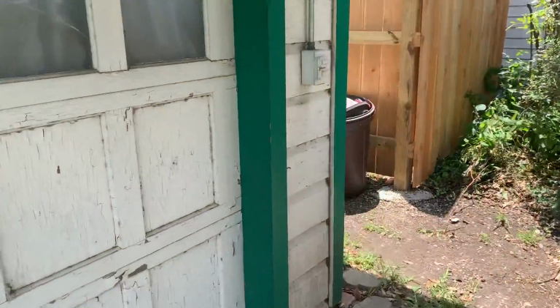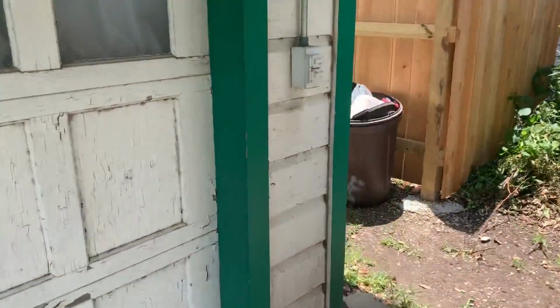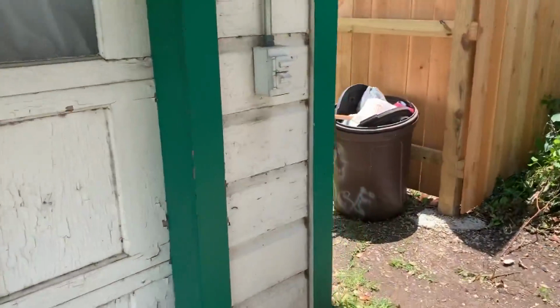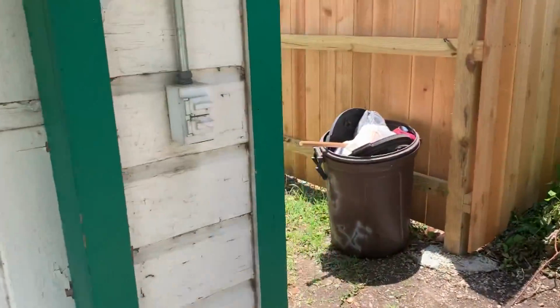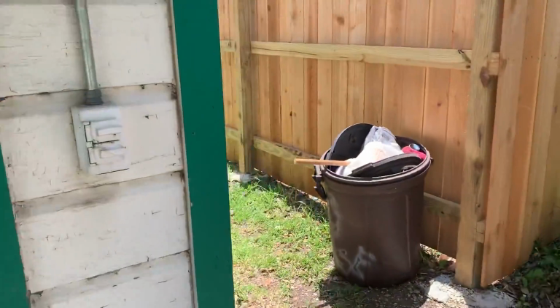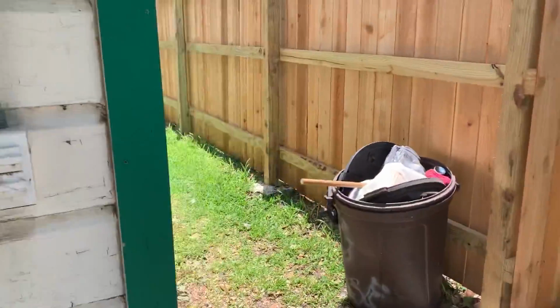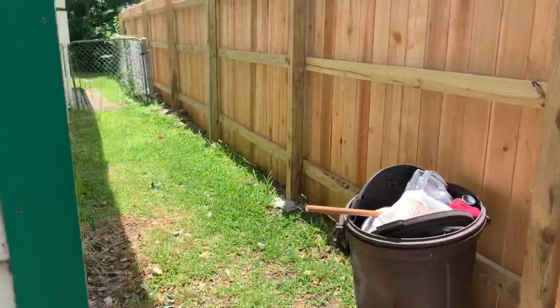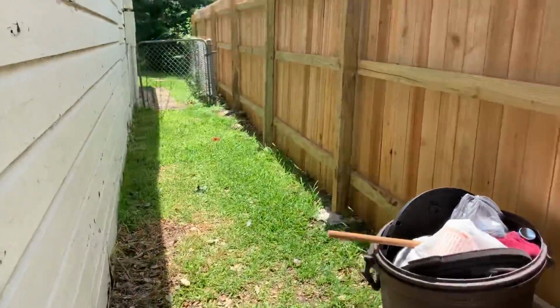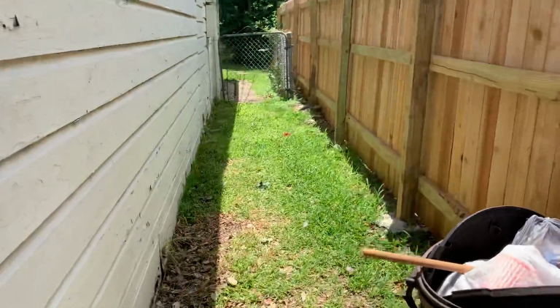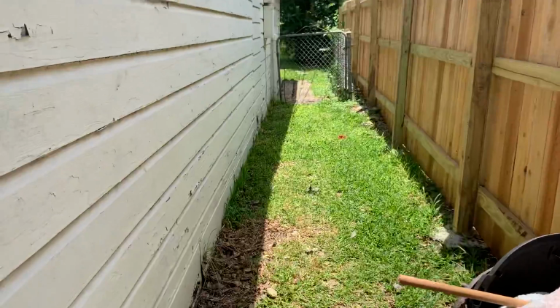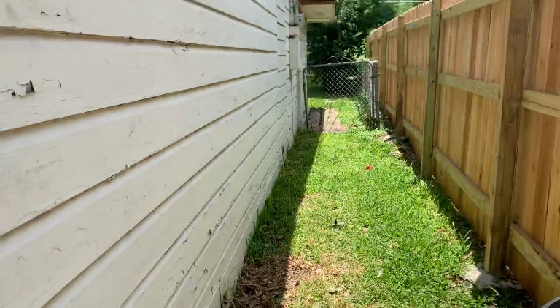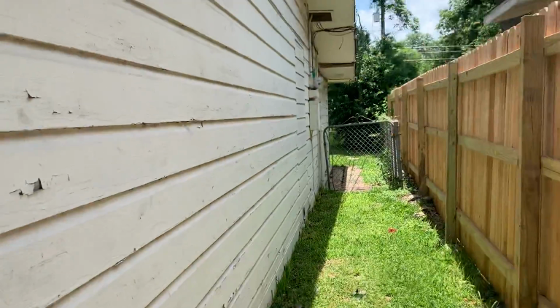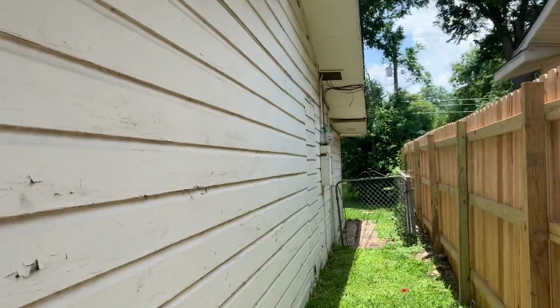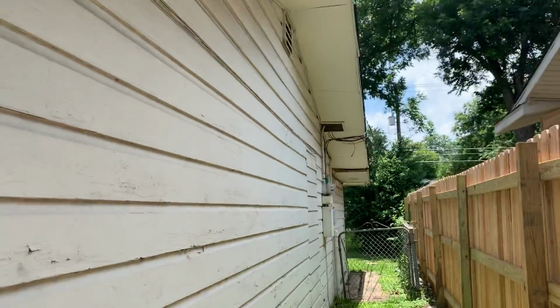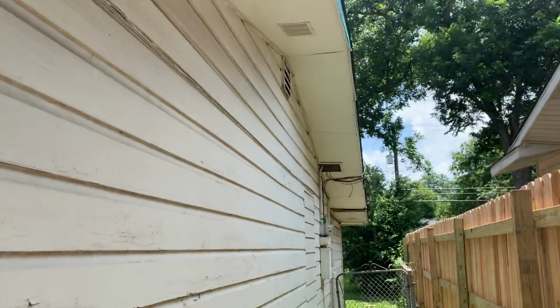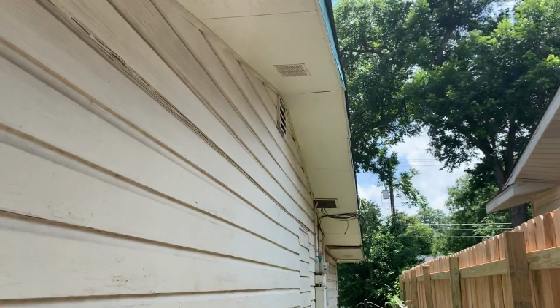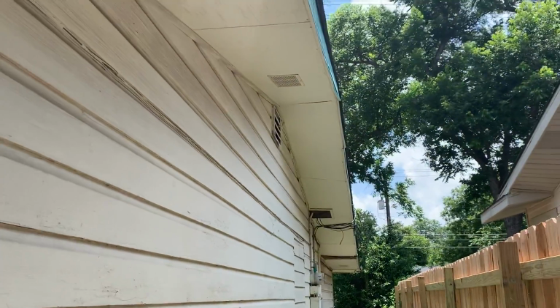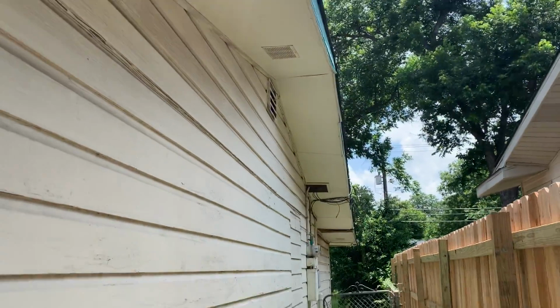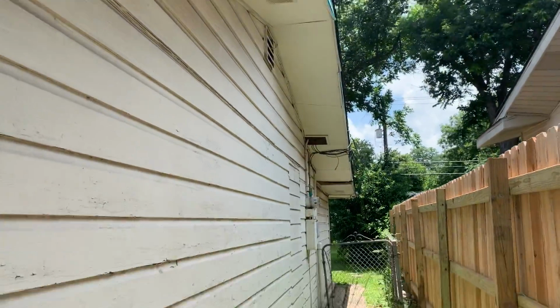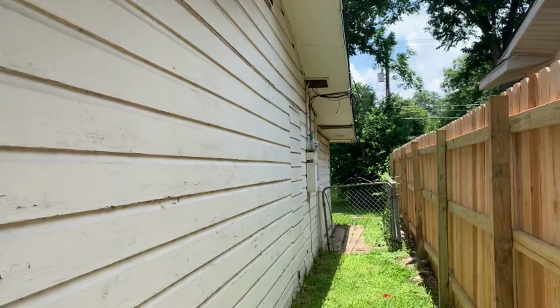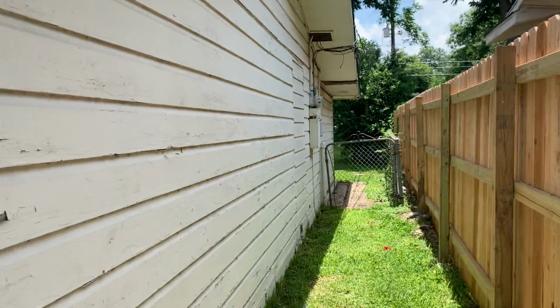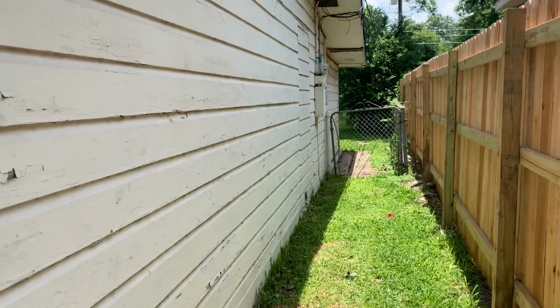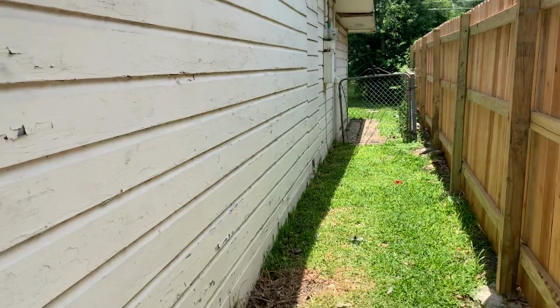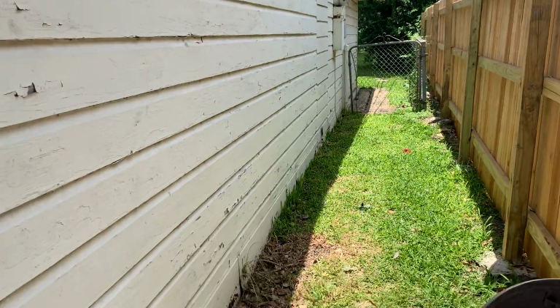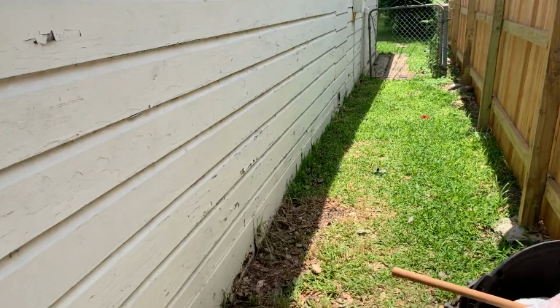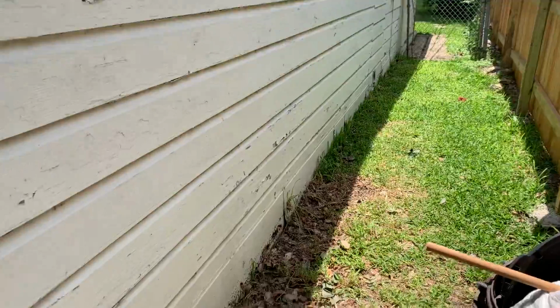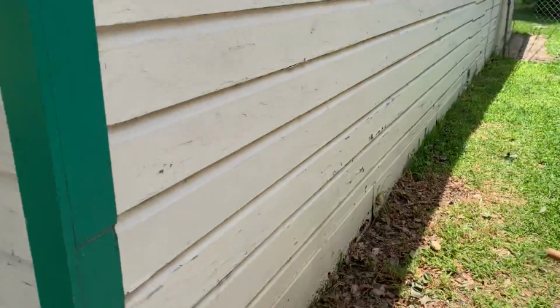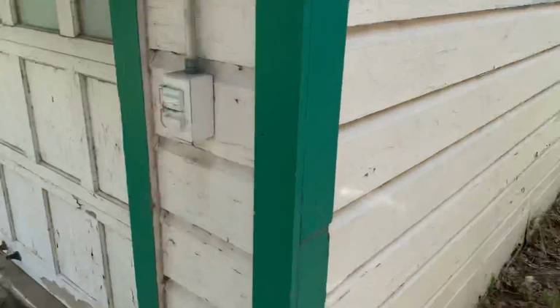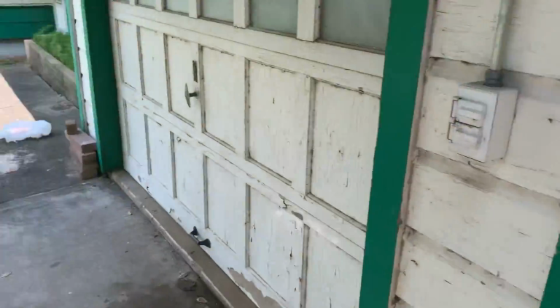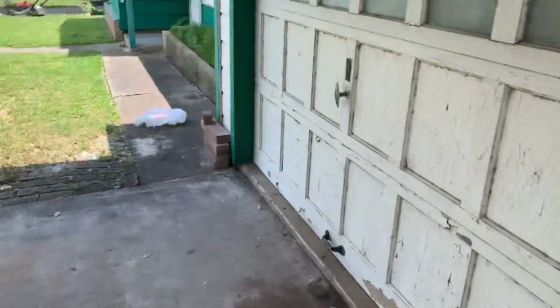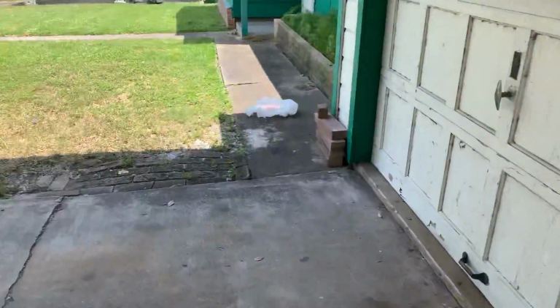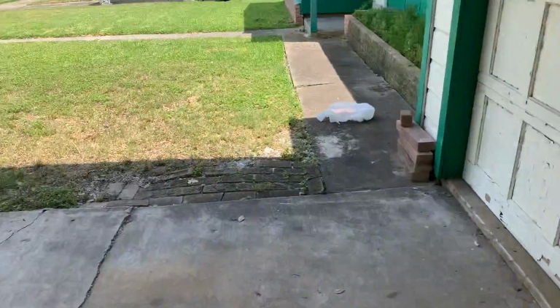Let's take a look on the outside here. Most of the soffits are pretty good; there are a couple of little spots that need to be fixed.